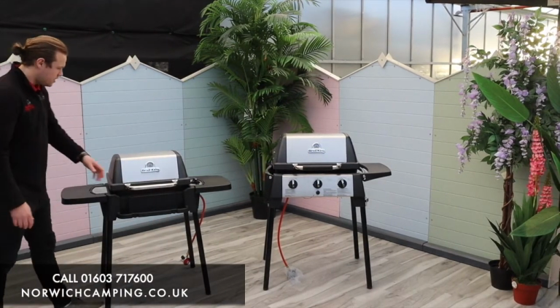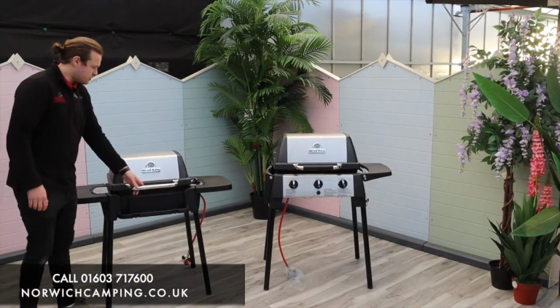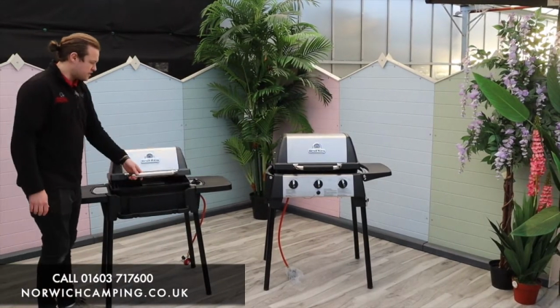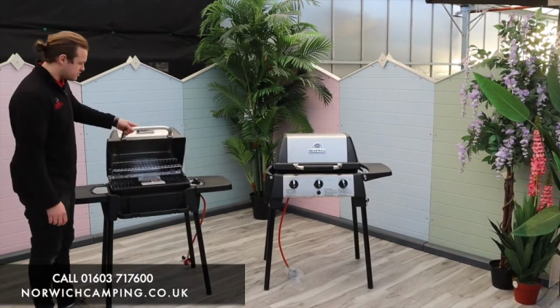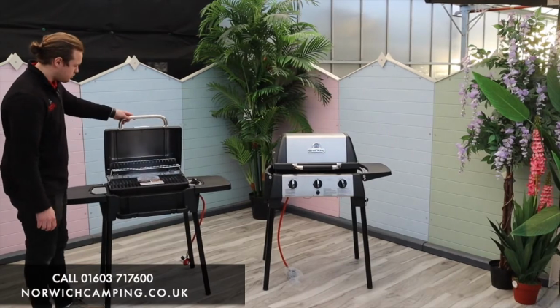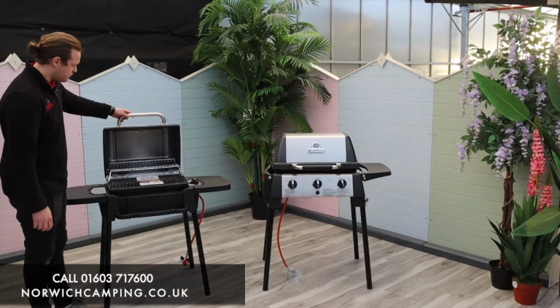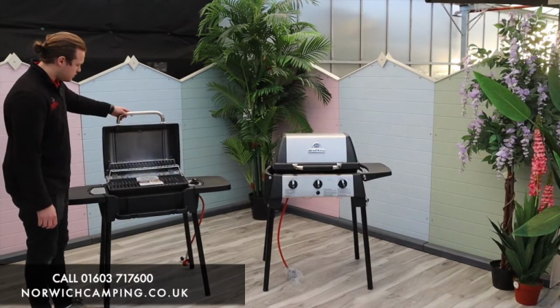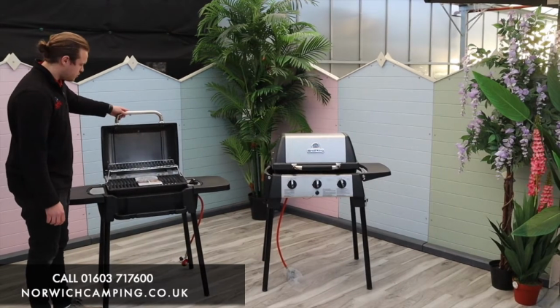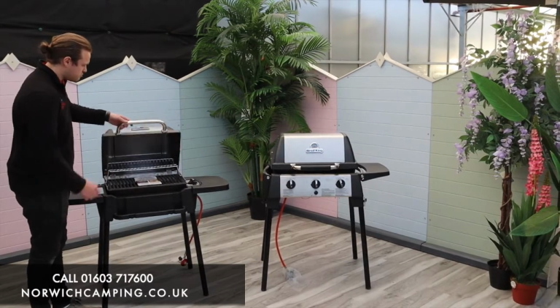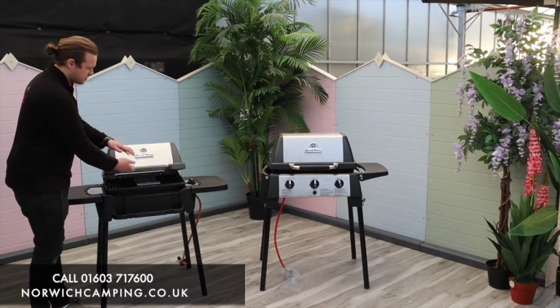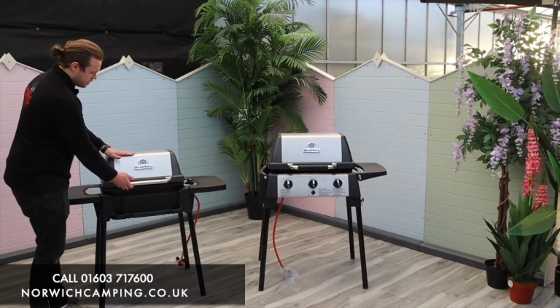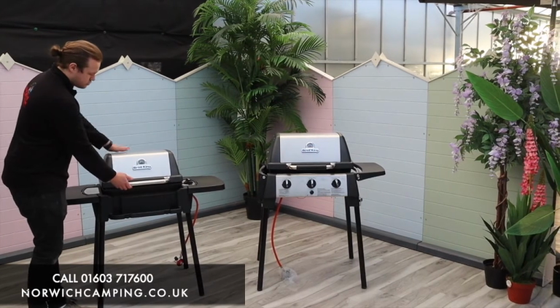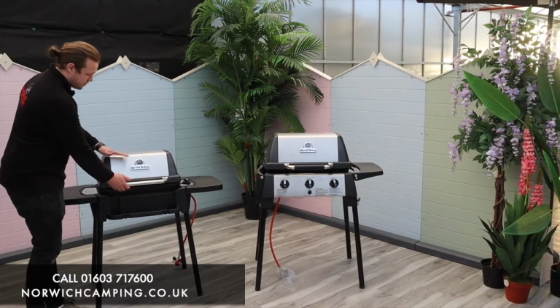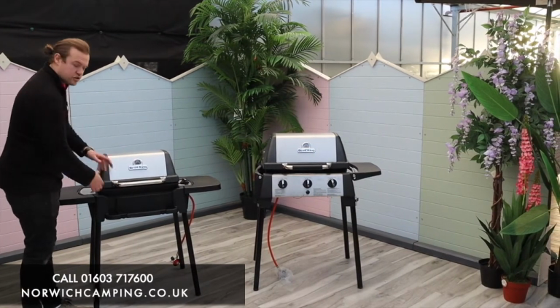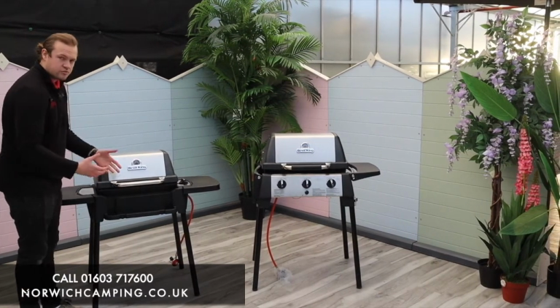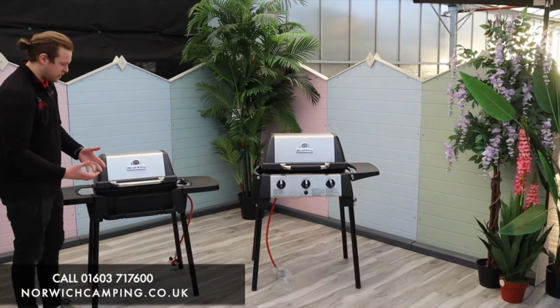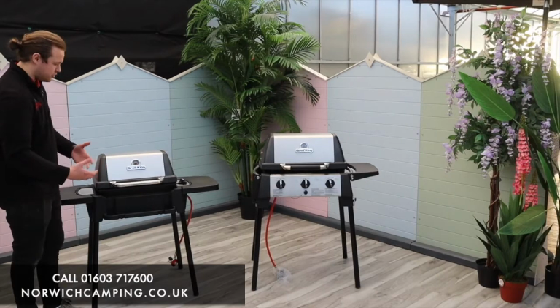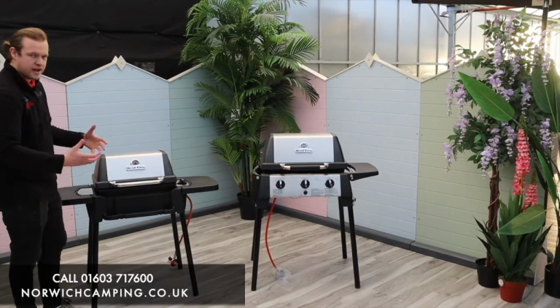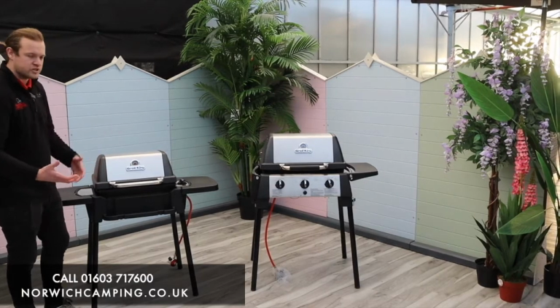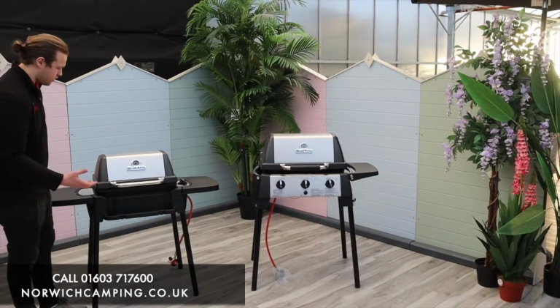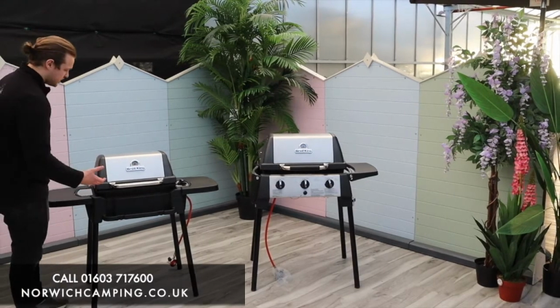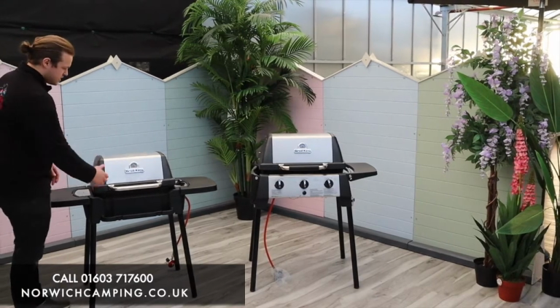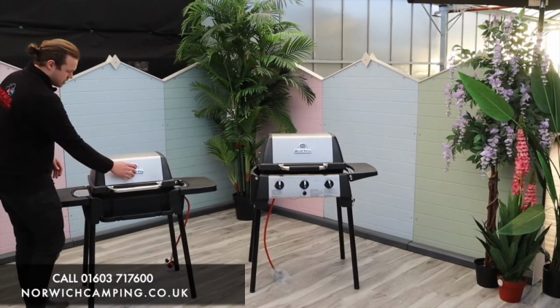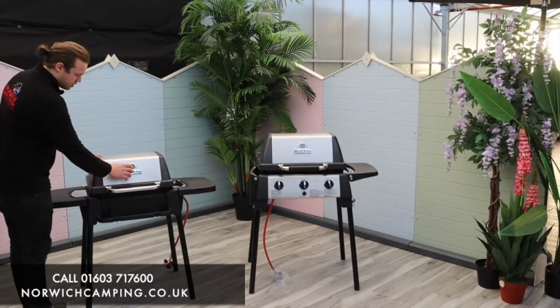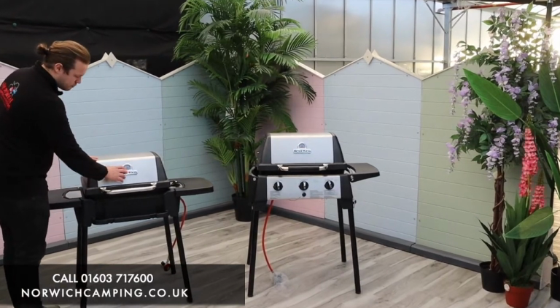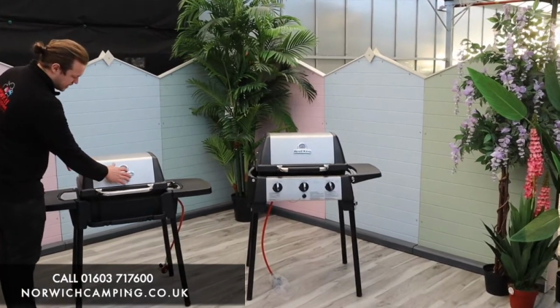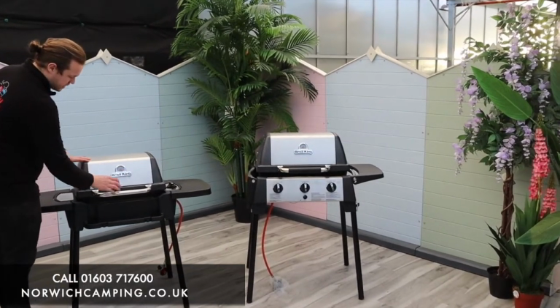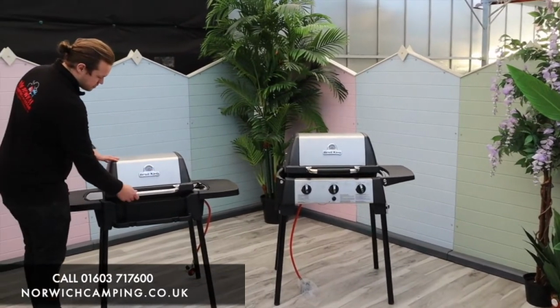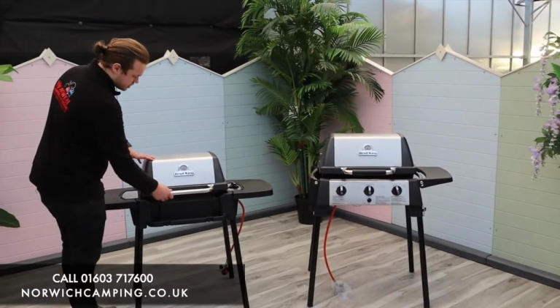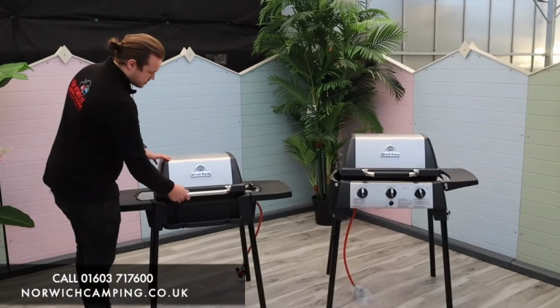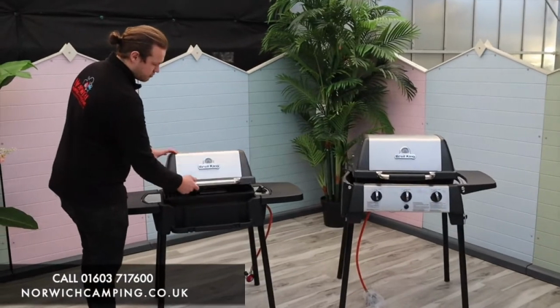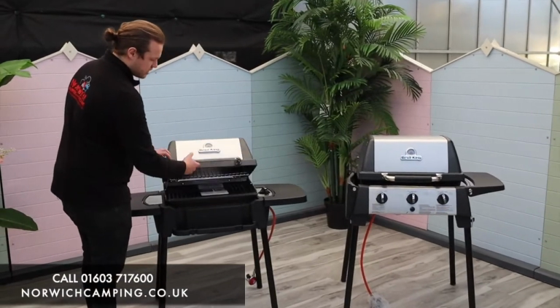The 120 is obviously the smallest grill, but still has a nice big tall lid on it so you can get plenty of food in there and roast quite nicely. There's also a nice temperature gauge on there so you can check what temperature you're roasting at.